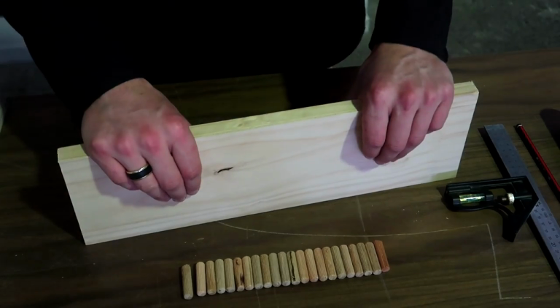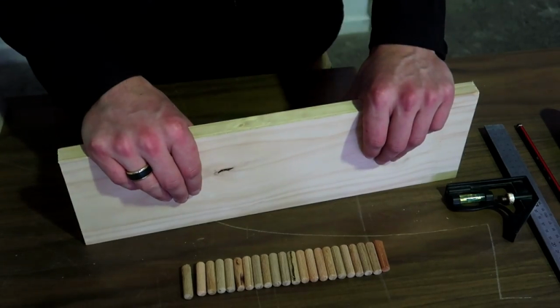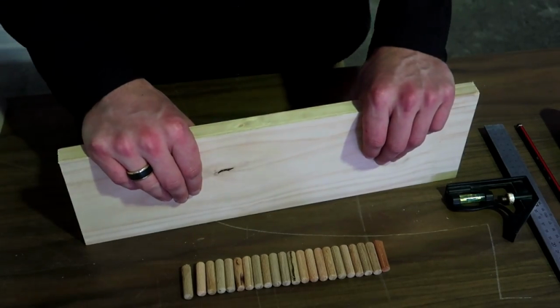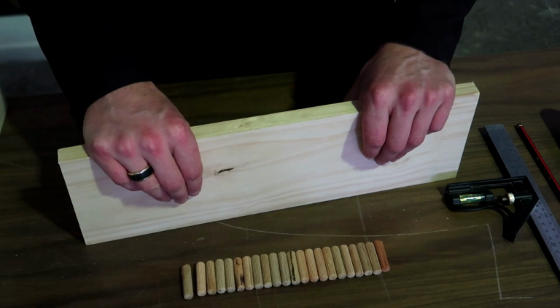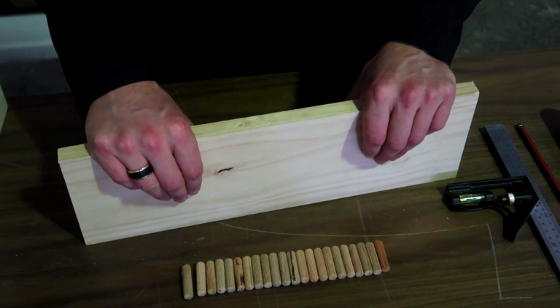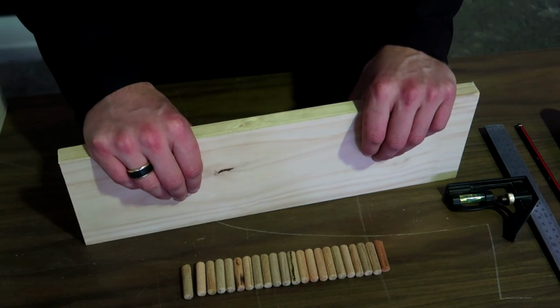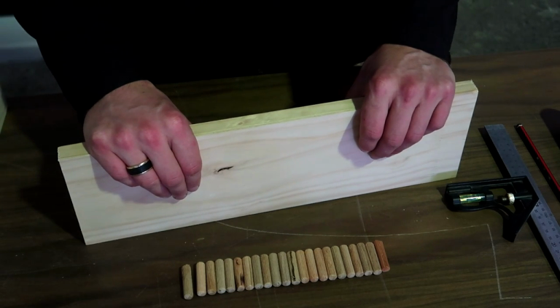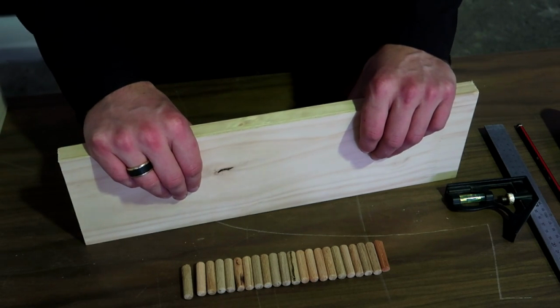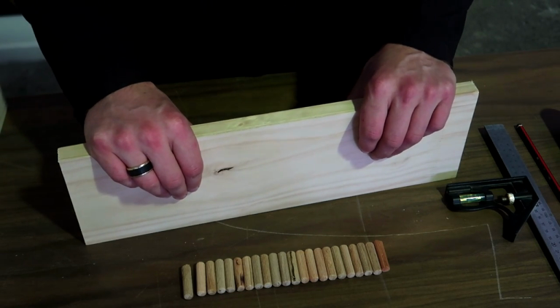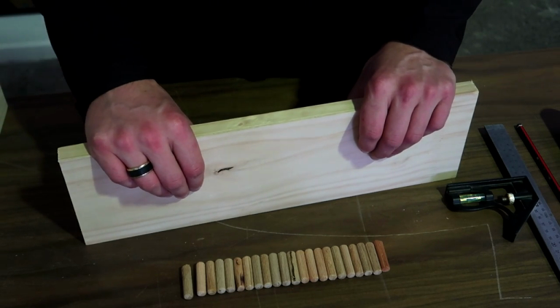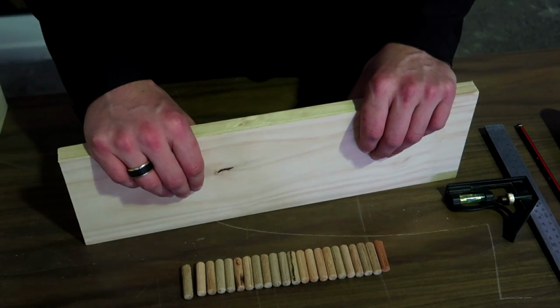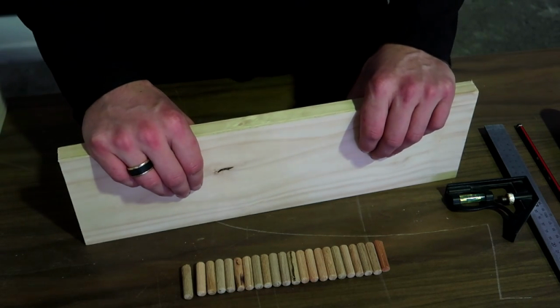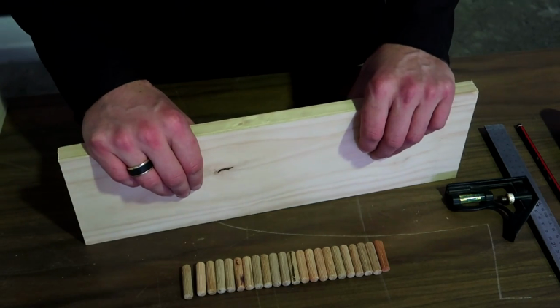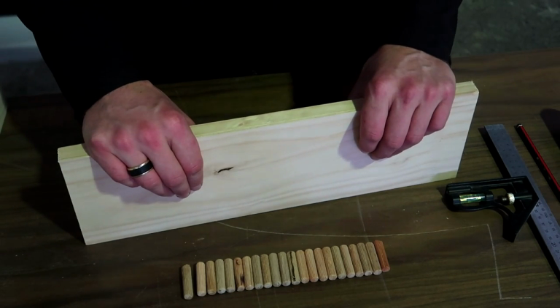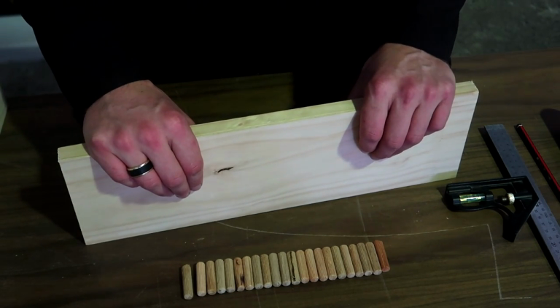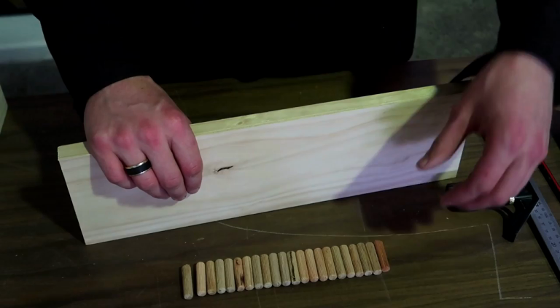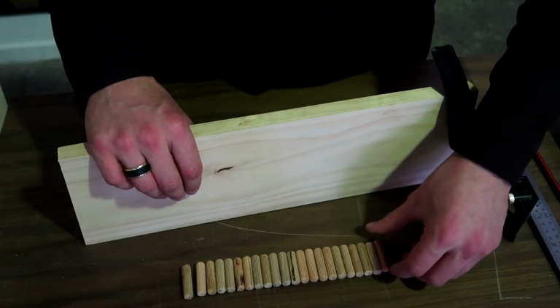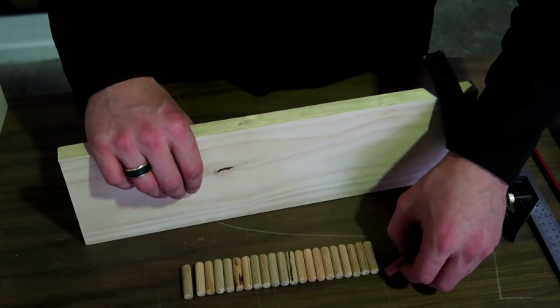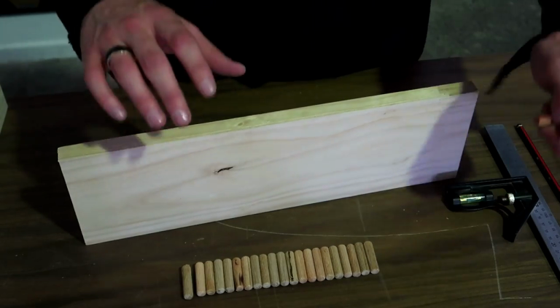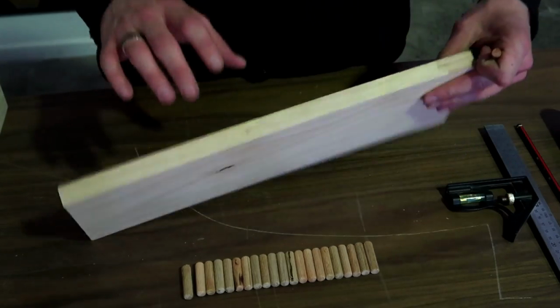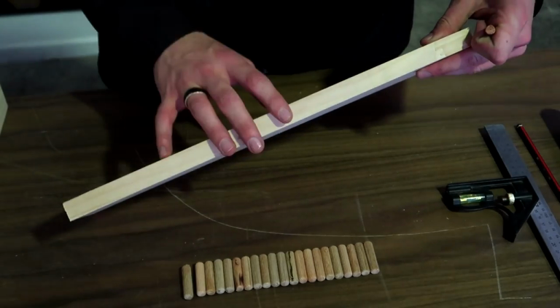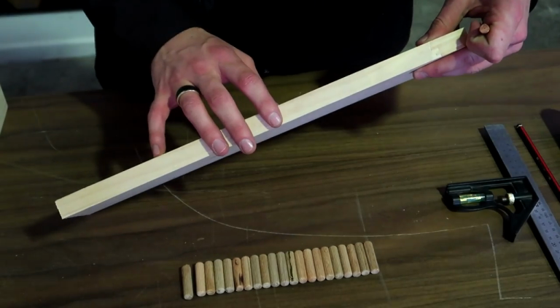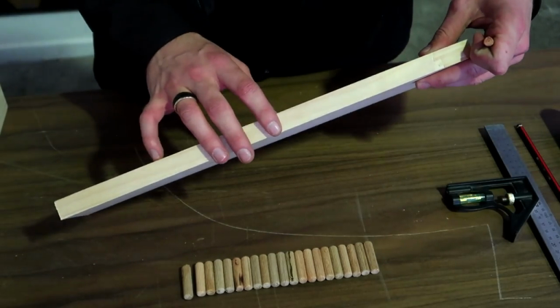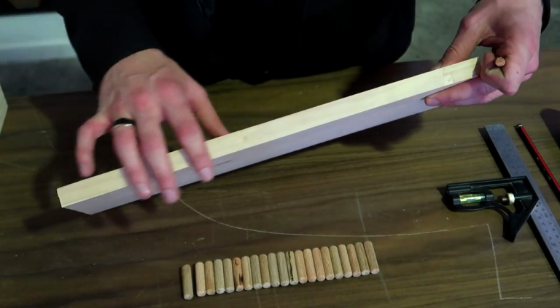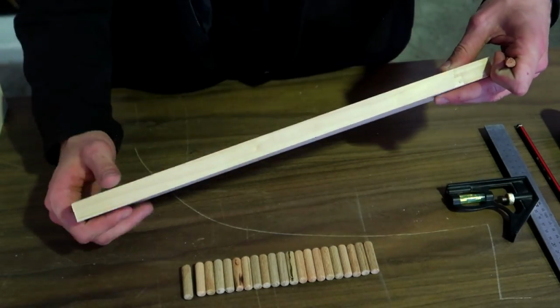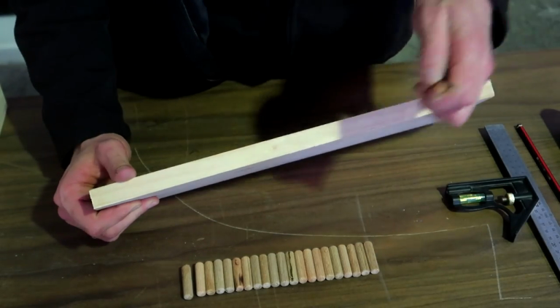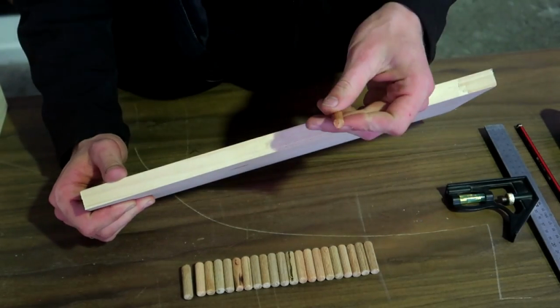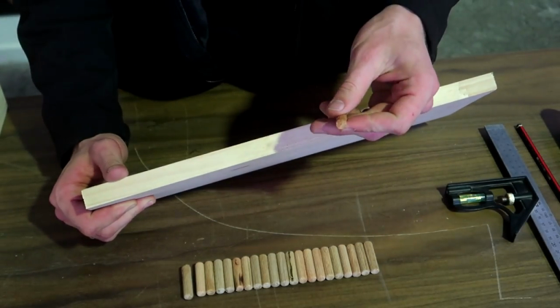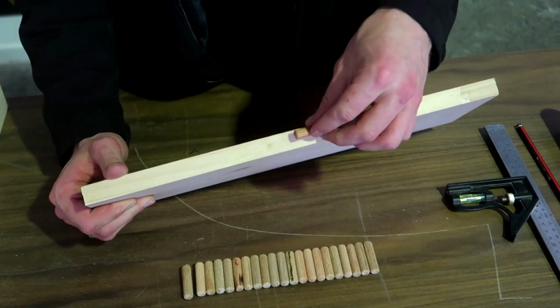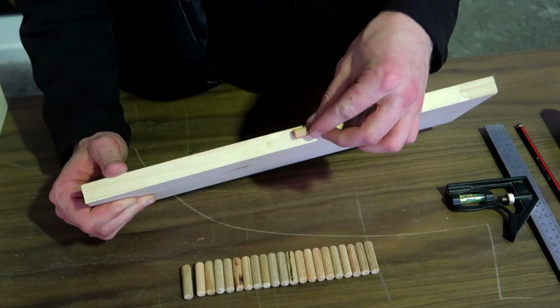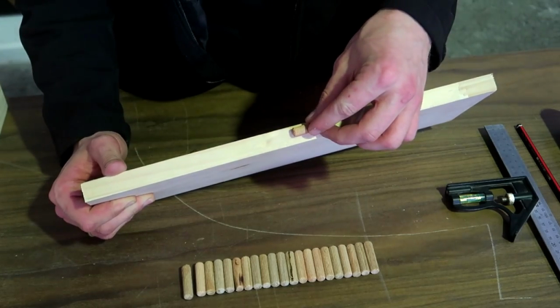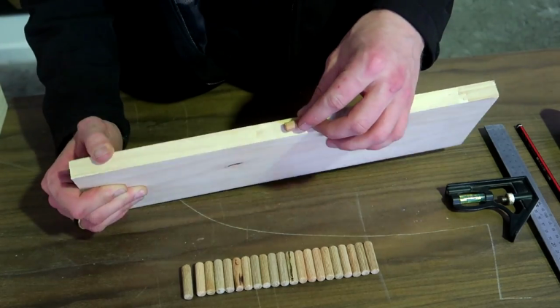The first step is to determine the size of dowel that we need to use. I'm using 20 millimeter pine for this top so I went with the 10 millimeter dowel.